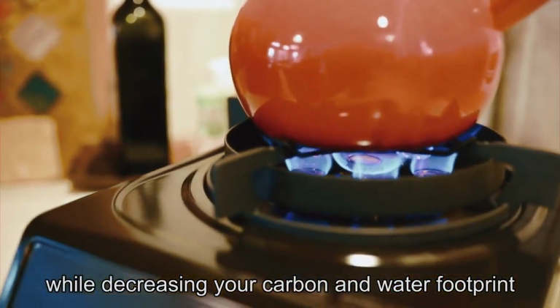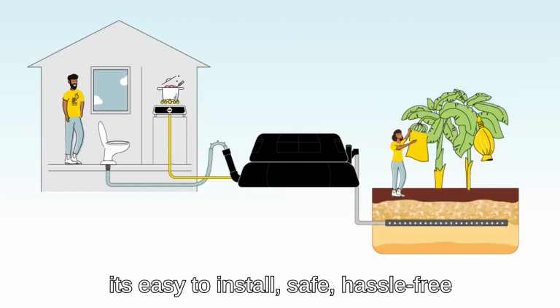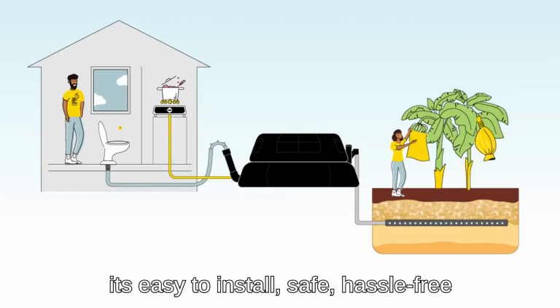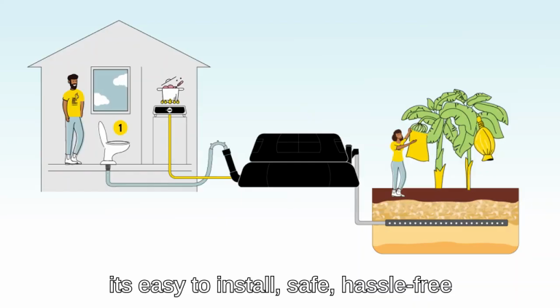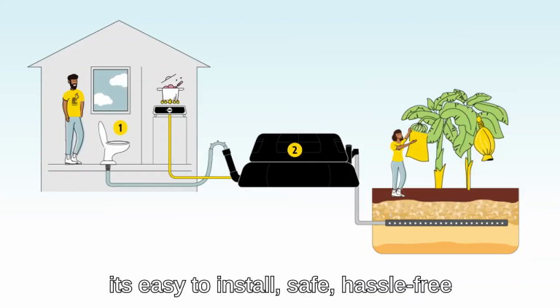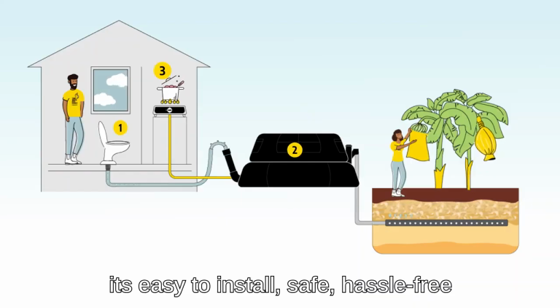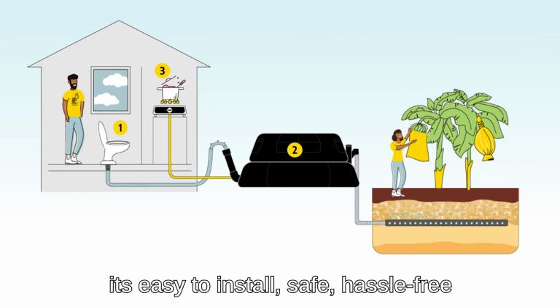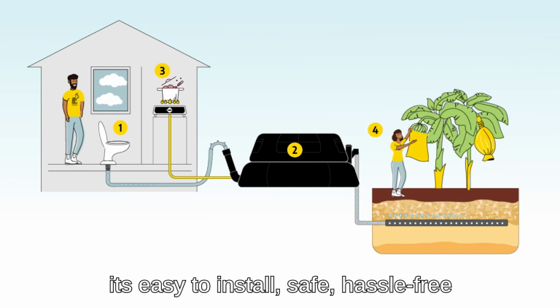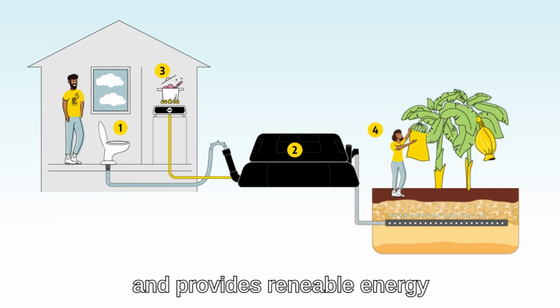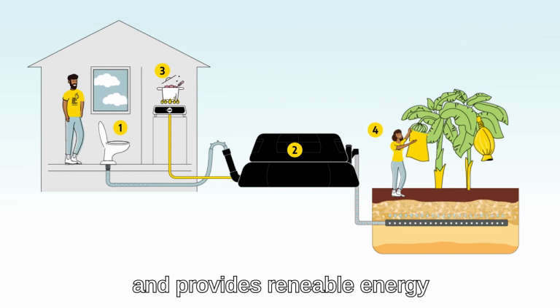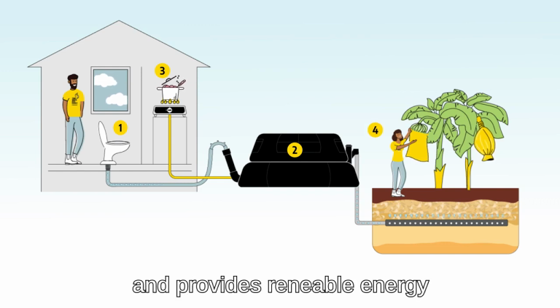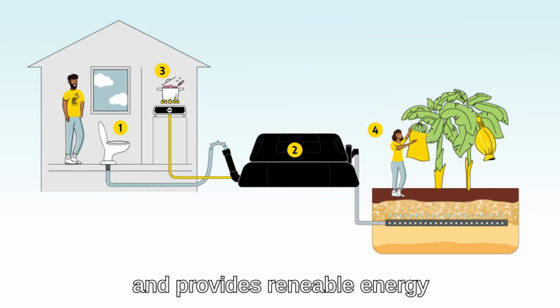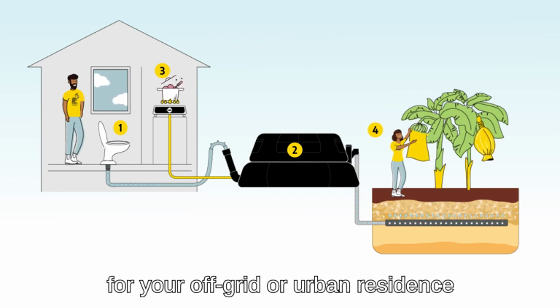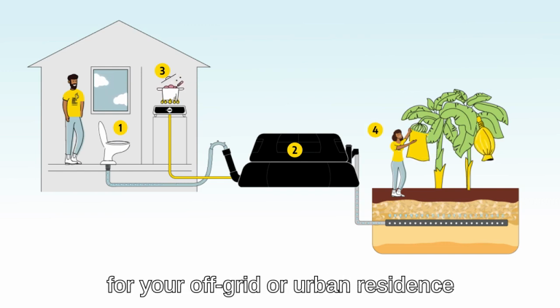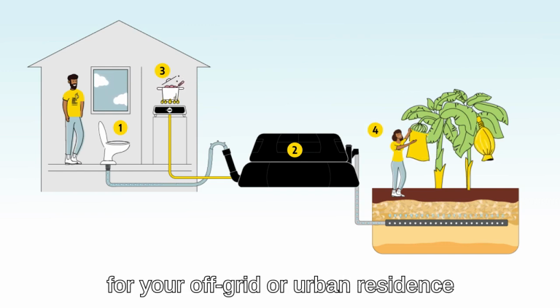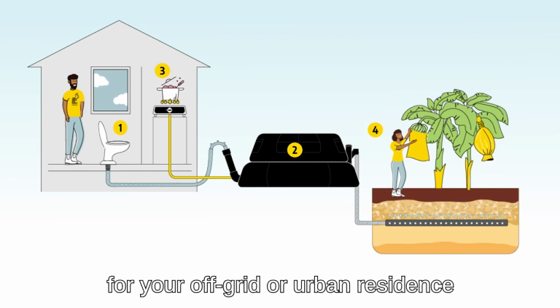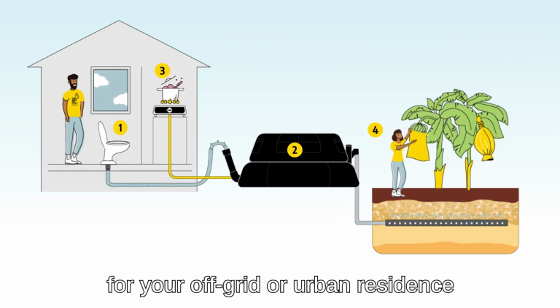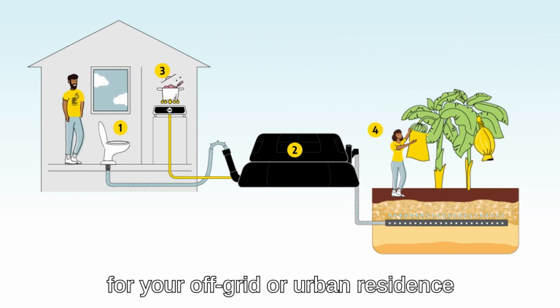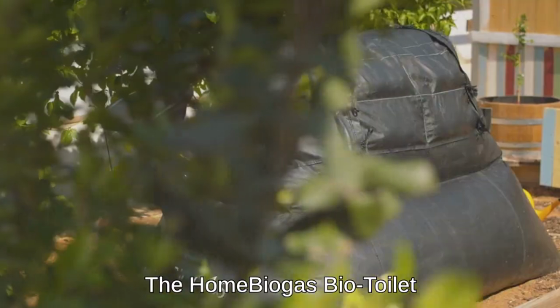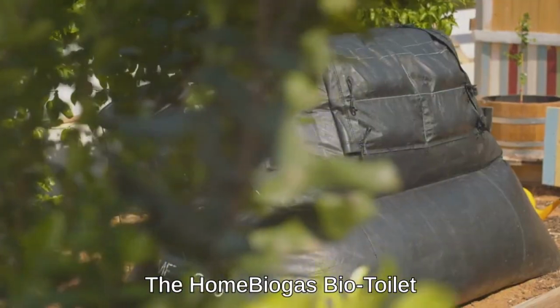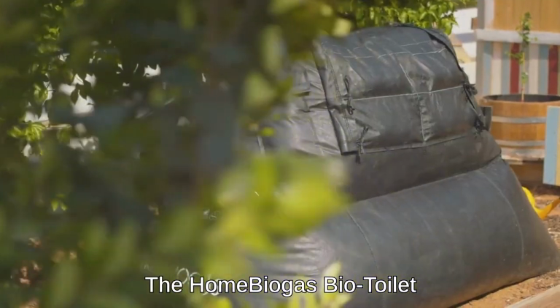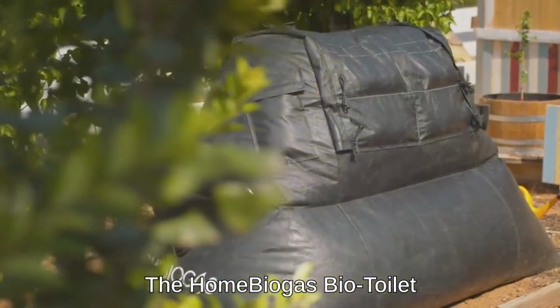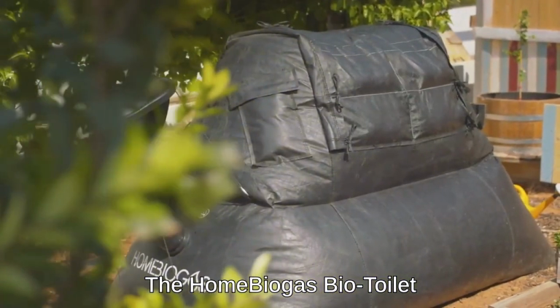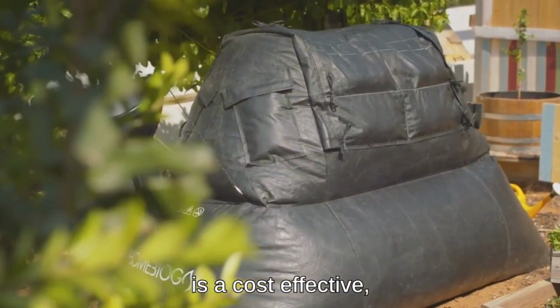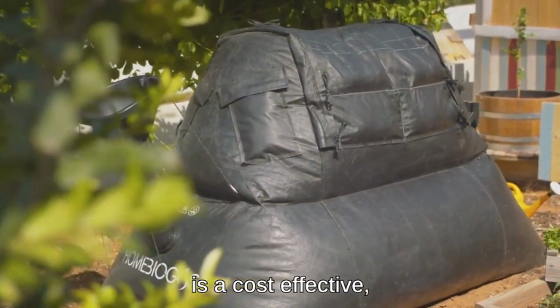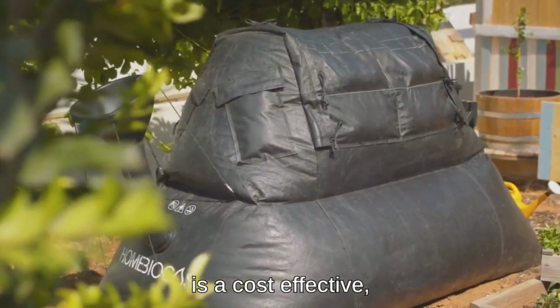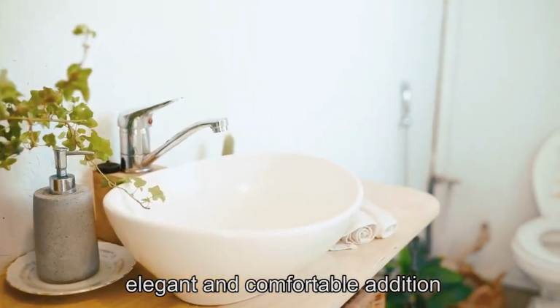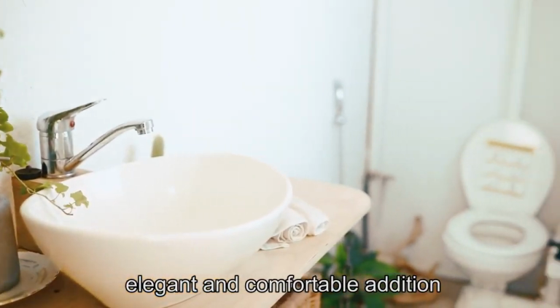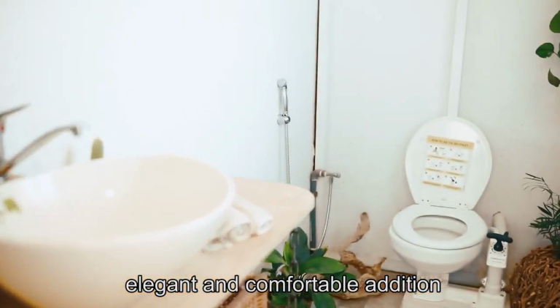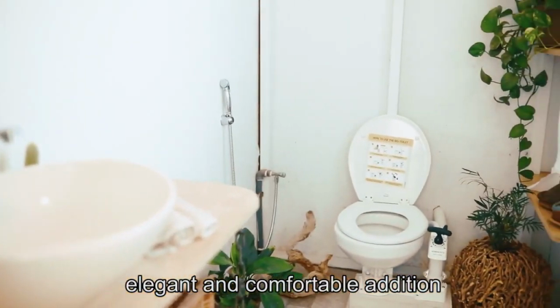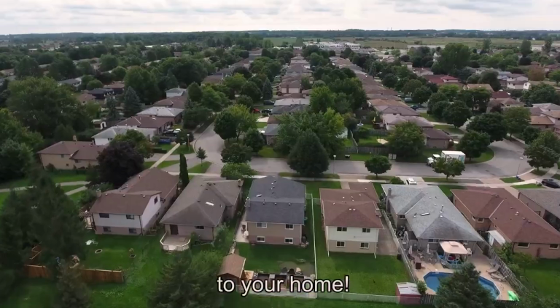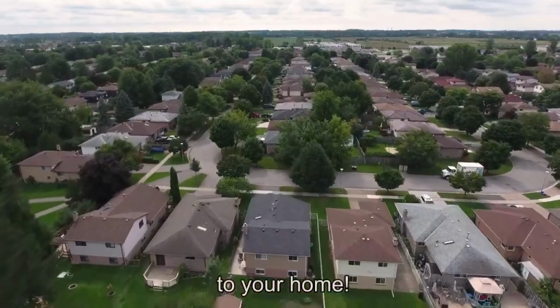It's easy to install, safe, hassle-free, and provides renewable energy for your off-grid or urban residents. The Home Biogas Bio Toilet is a cost-effective, elegant, and comfortable addition to your home.